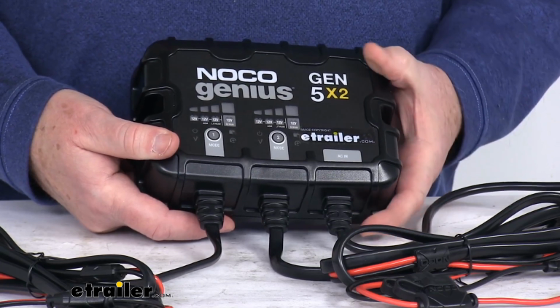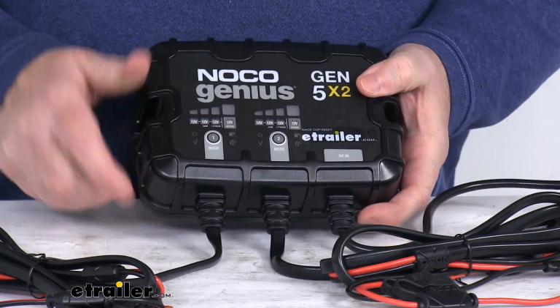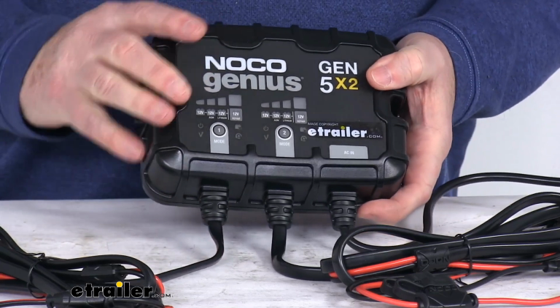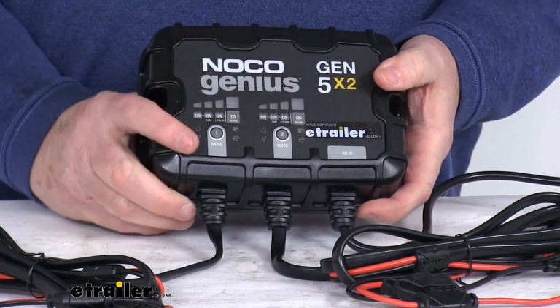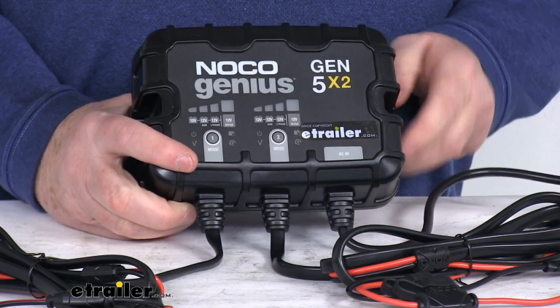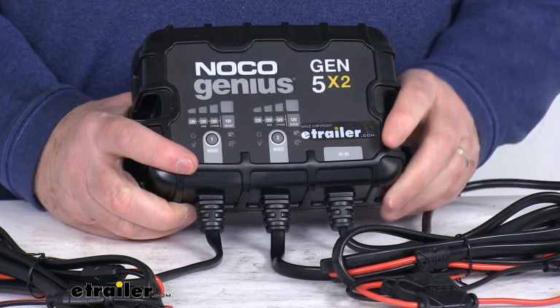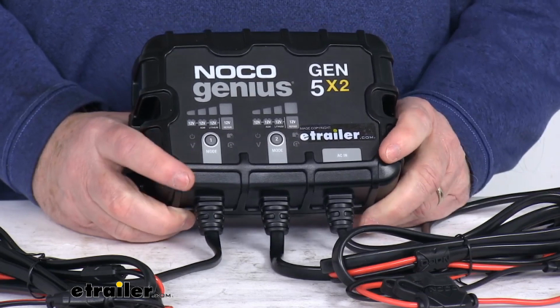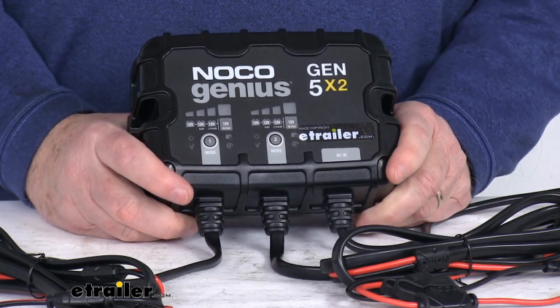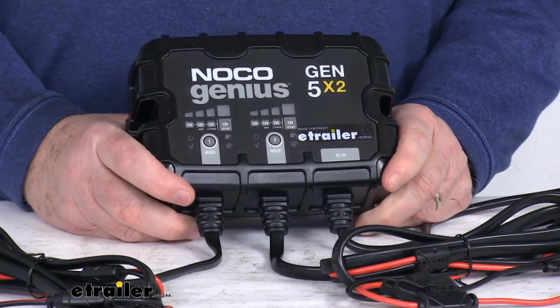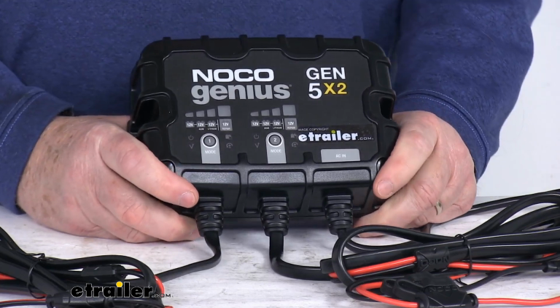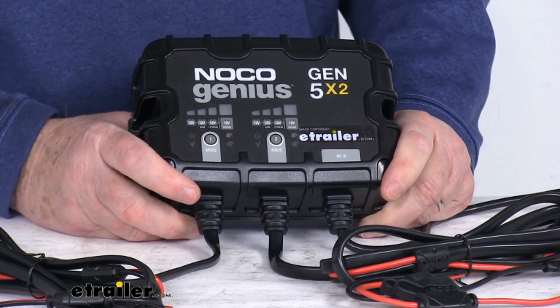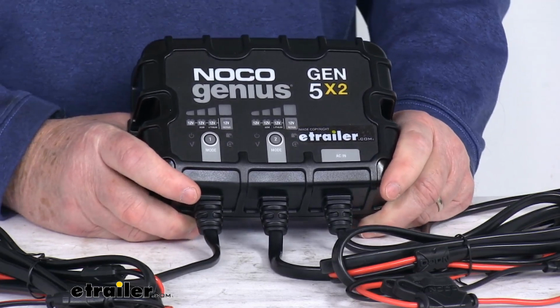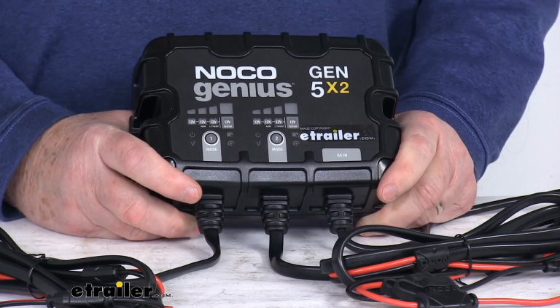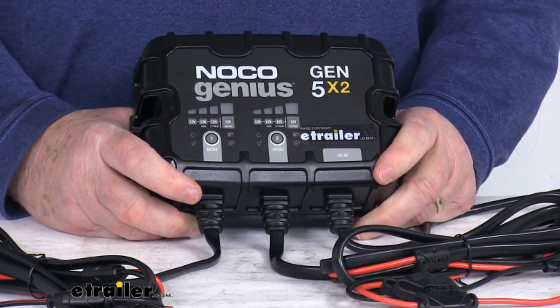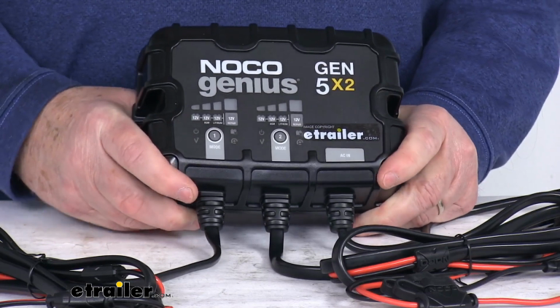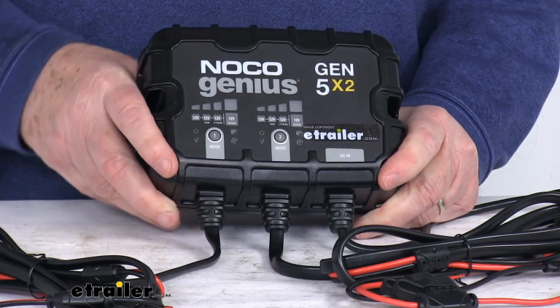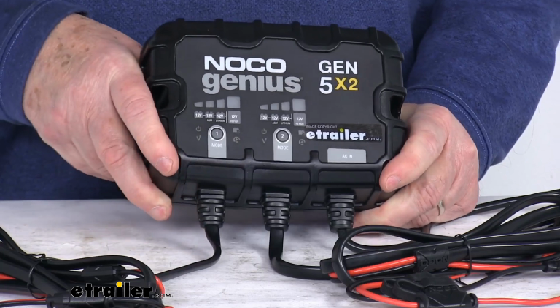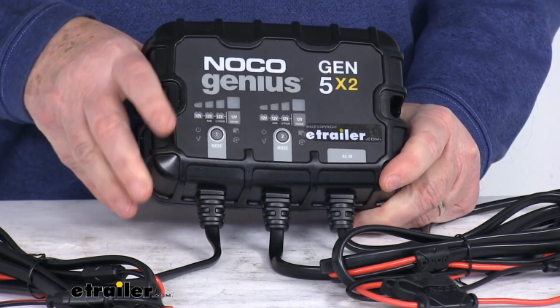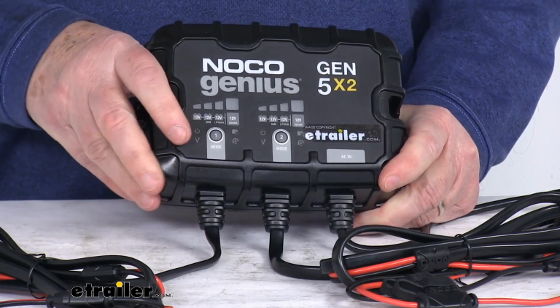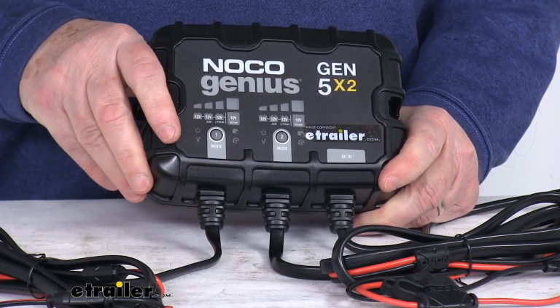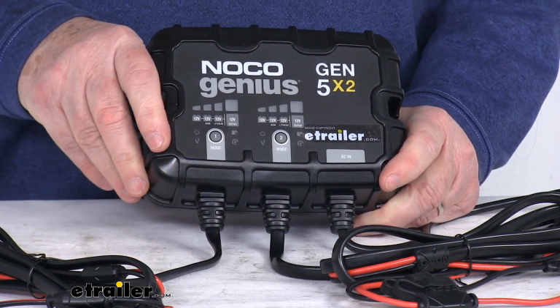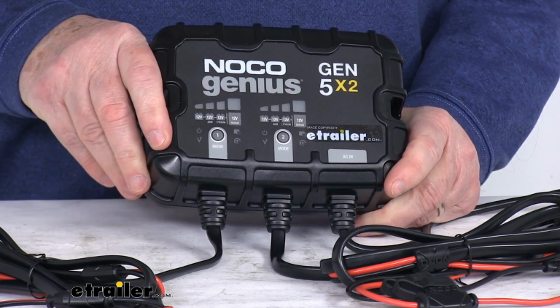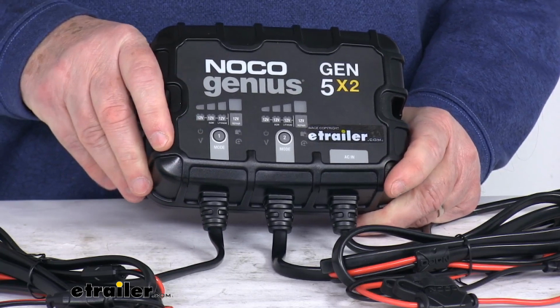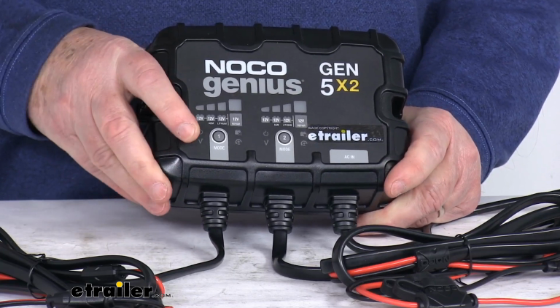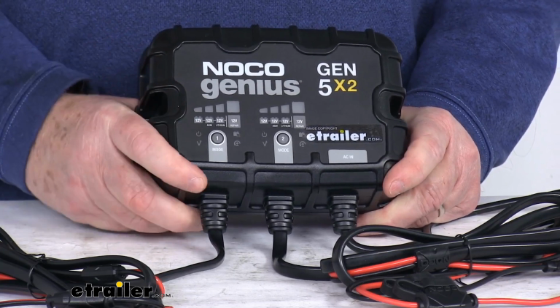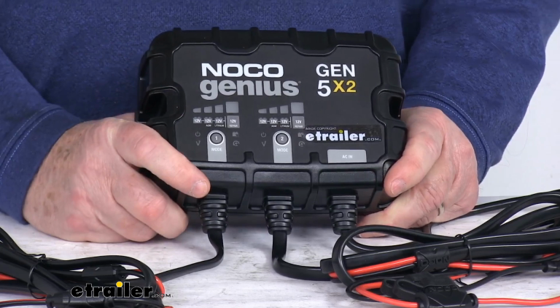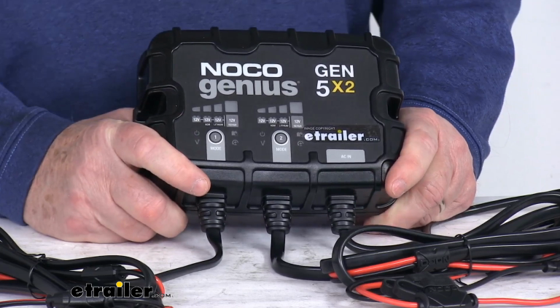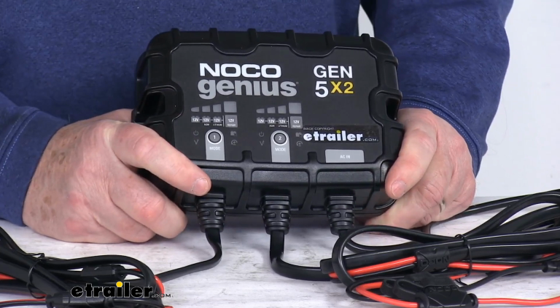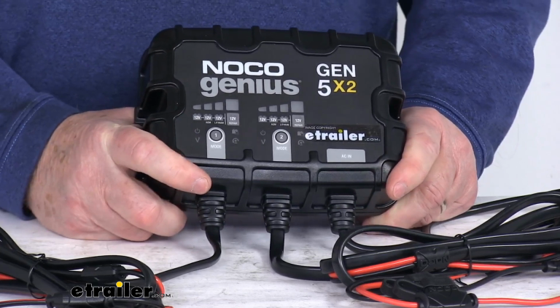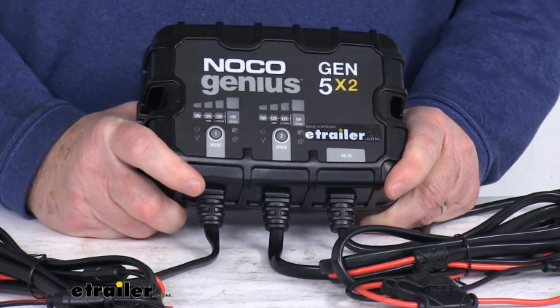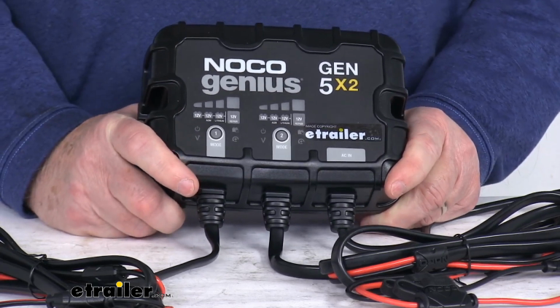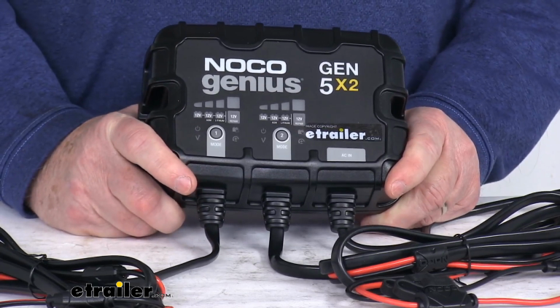It features a multi-stage charging algorithm which charges two times faster than traditional chargers without overcharging. It will analyze the battery condition to provide a customized charge, and it has a built-in battery desulfator to restore lost battery capacity.